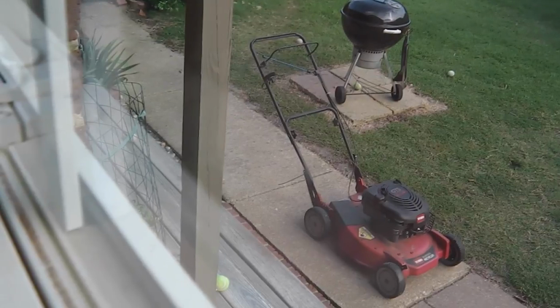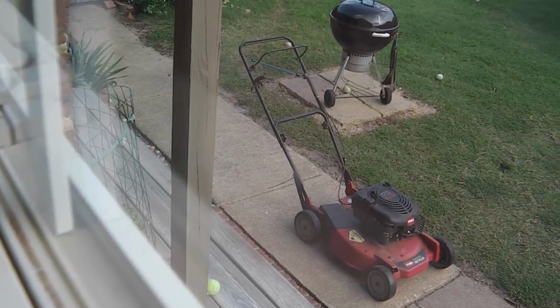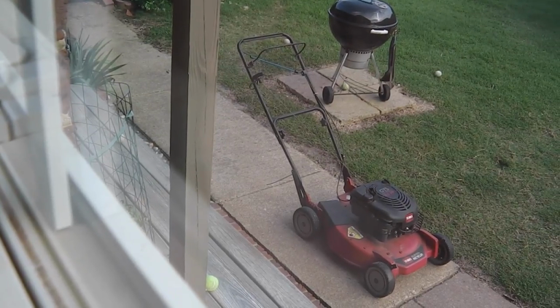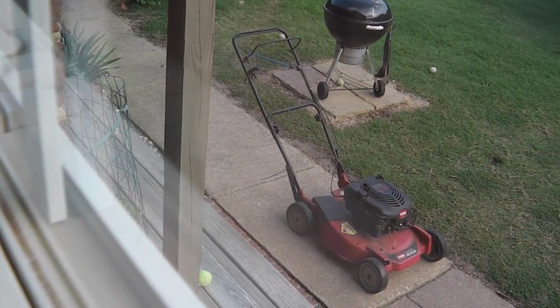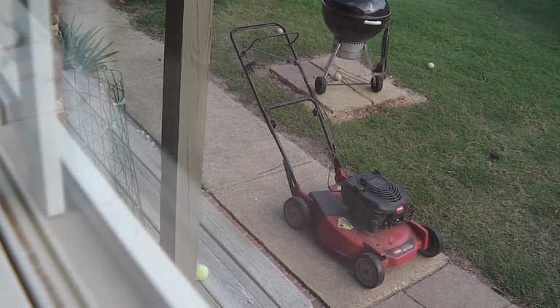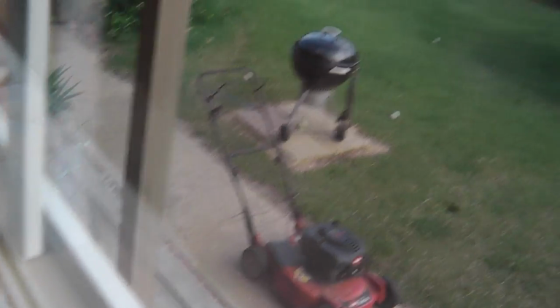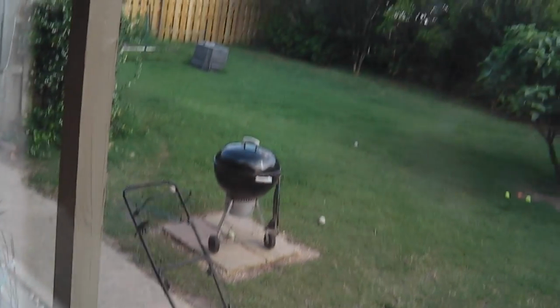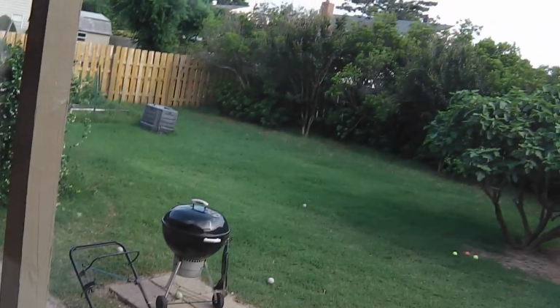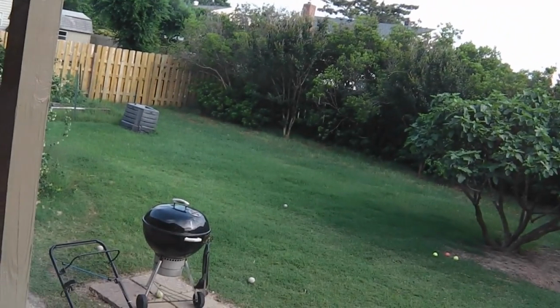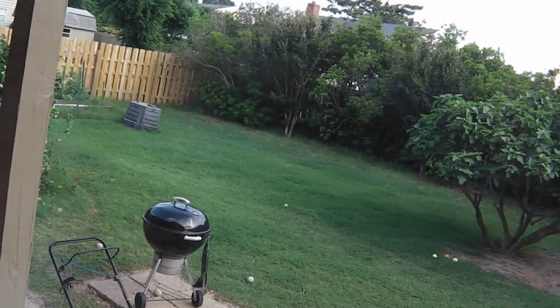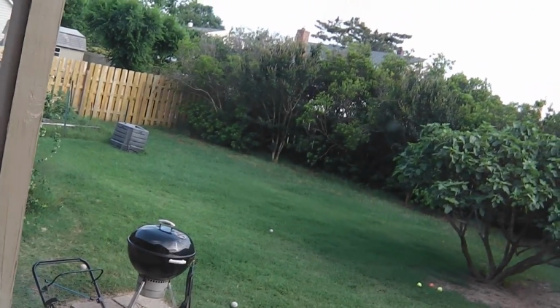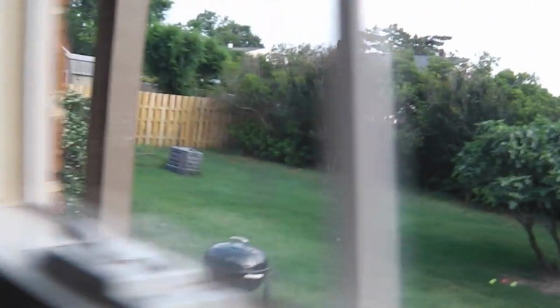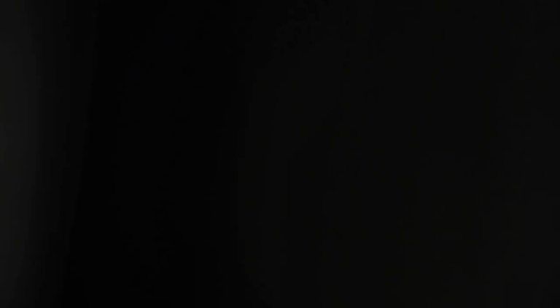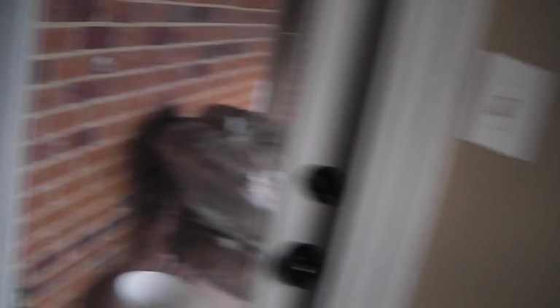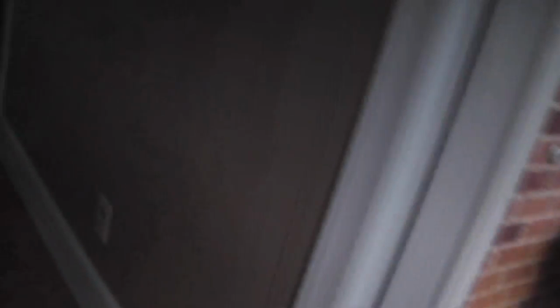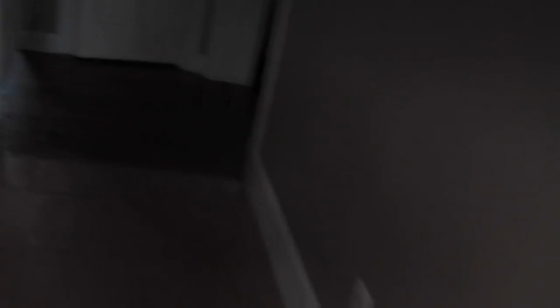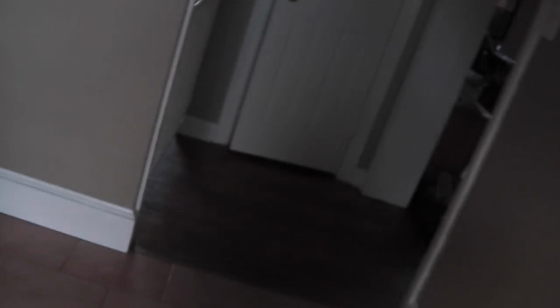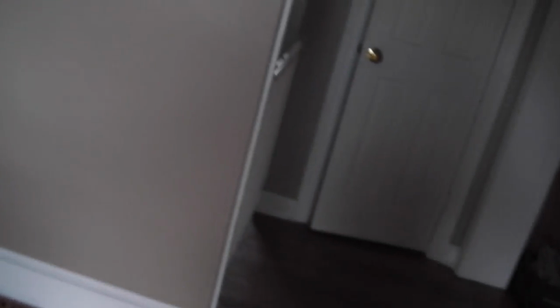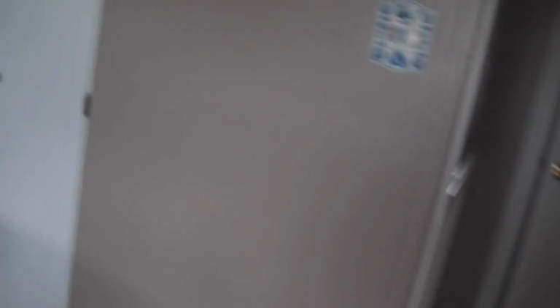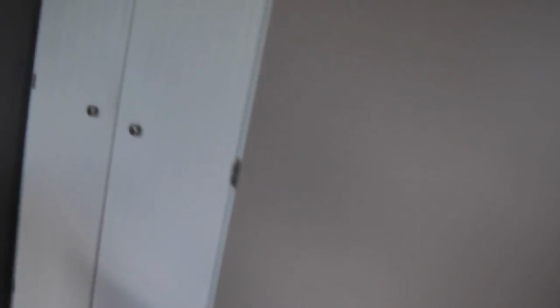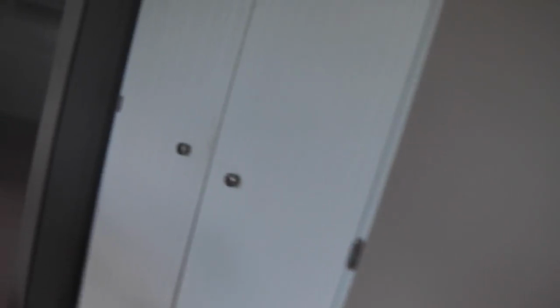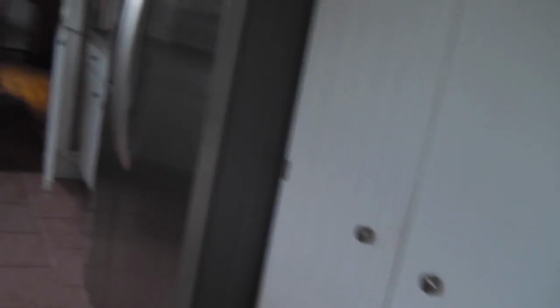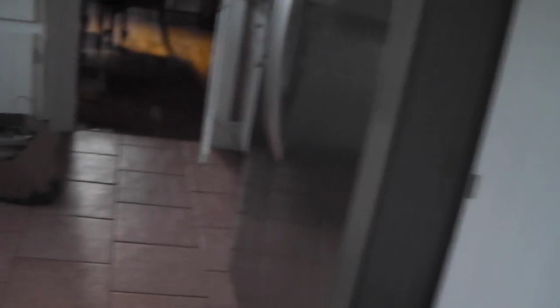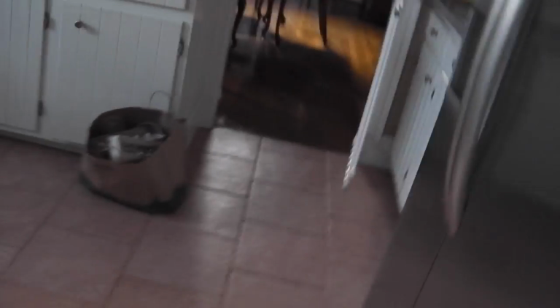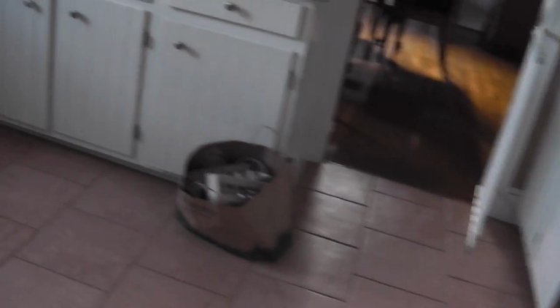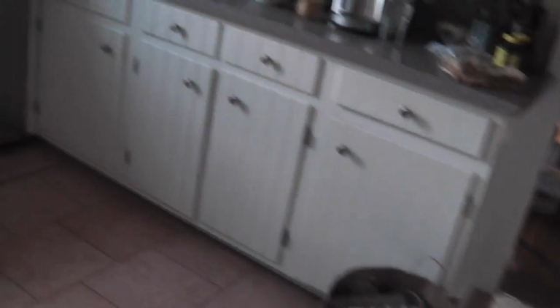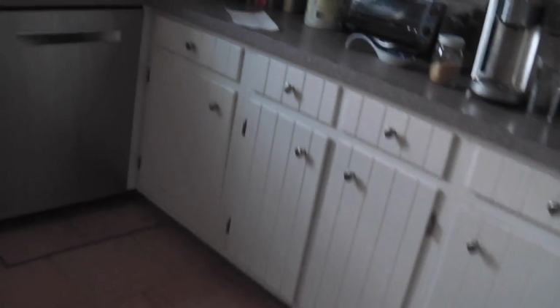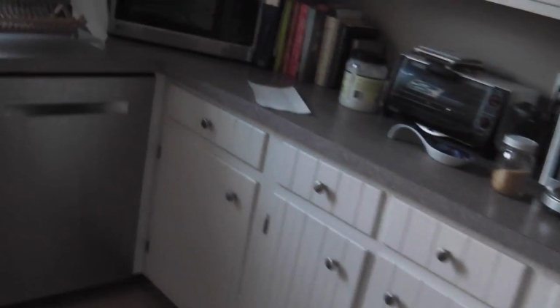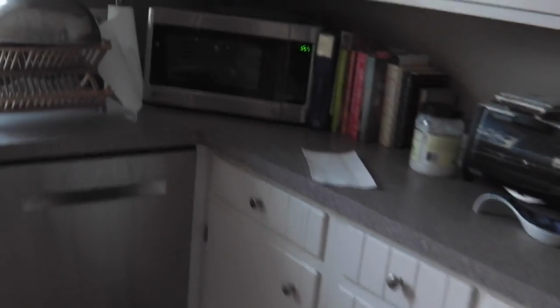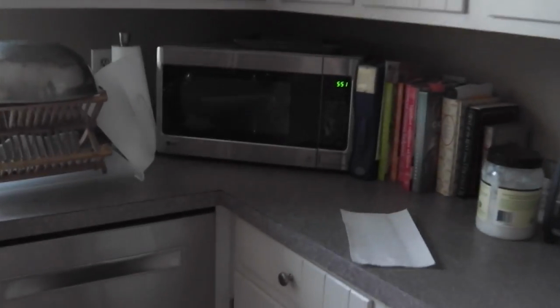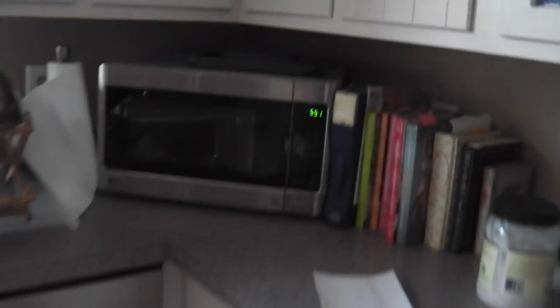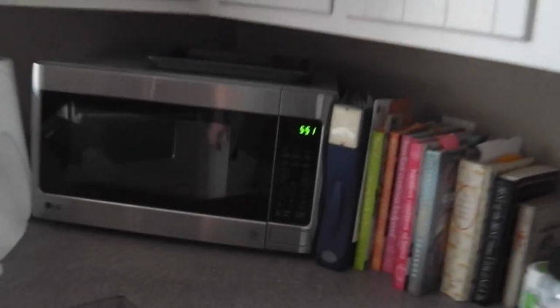I just cut the front grass; now I got to cut the back and I'll be through. We've got some kind of storm coming through — sounds like it's about 5:51.